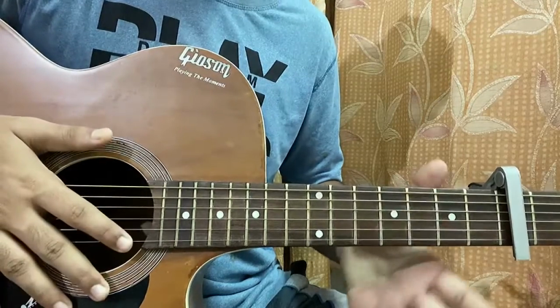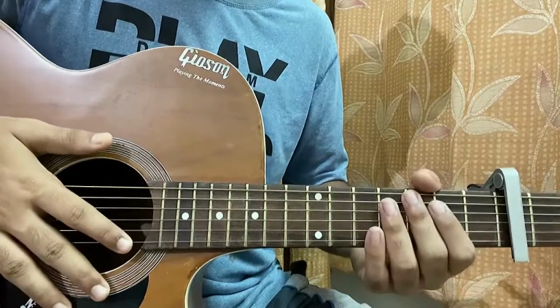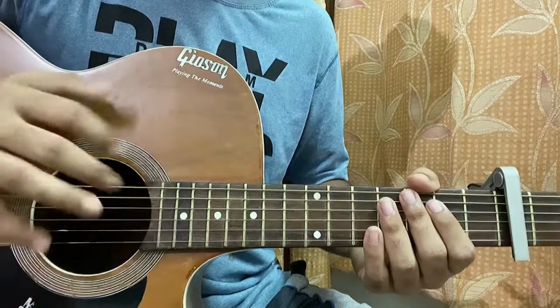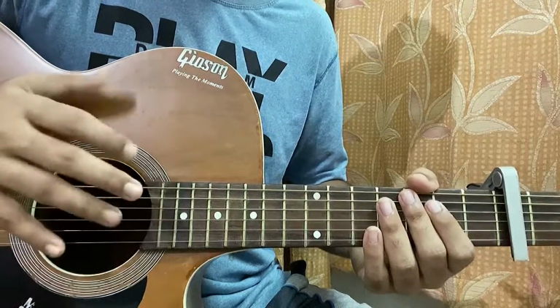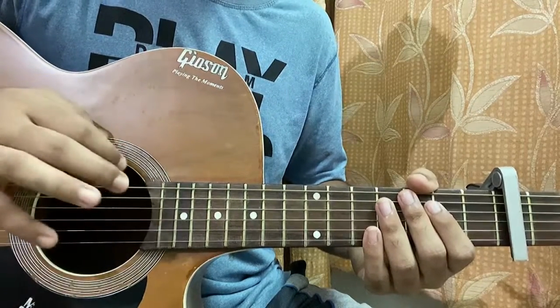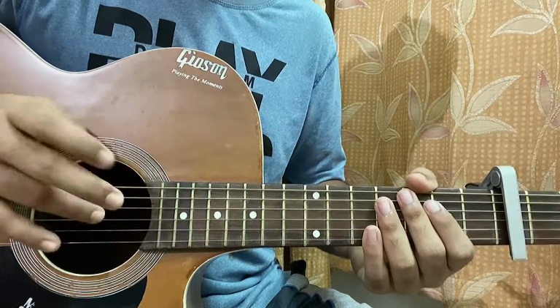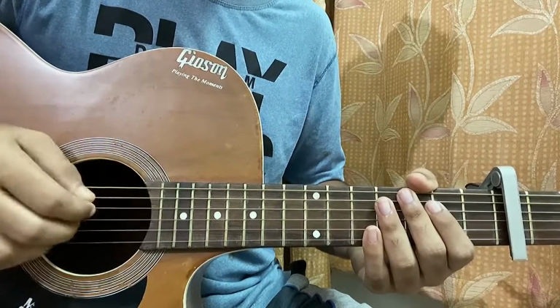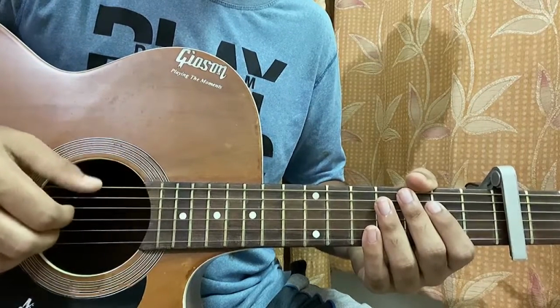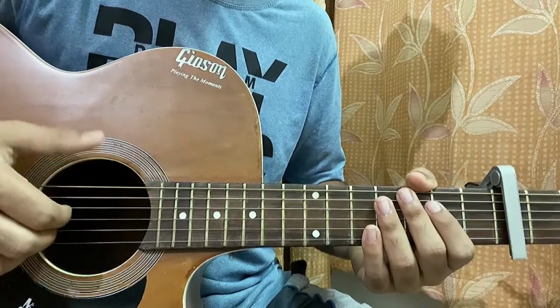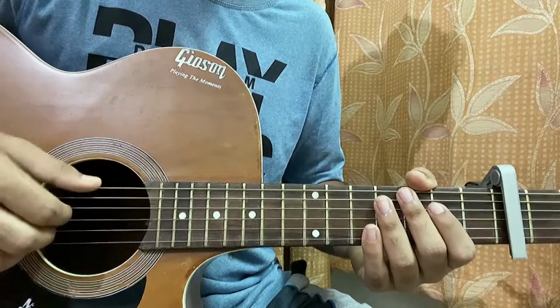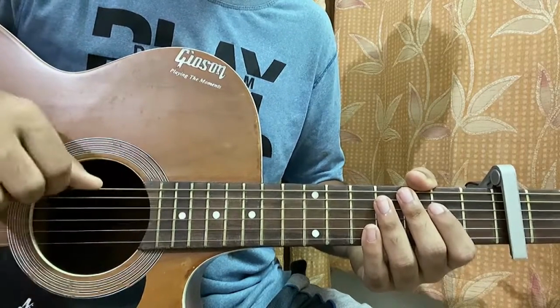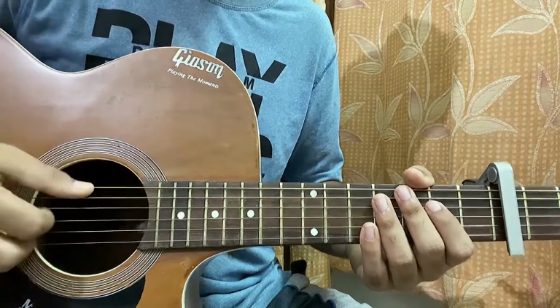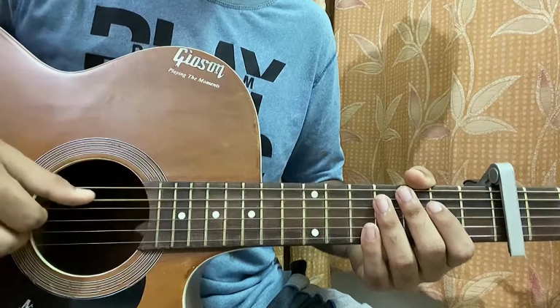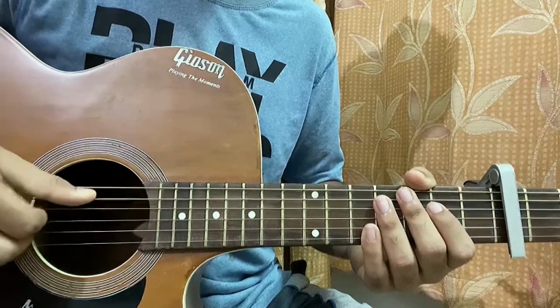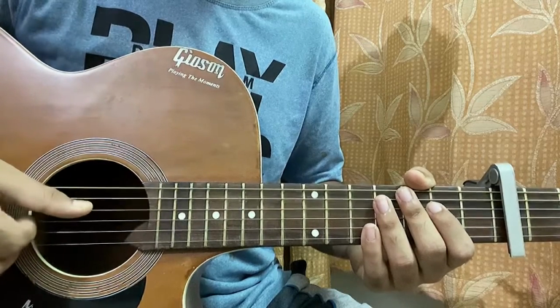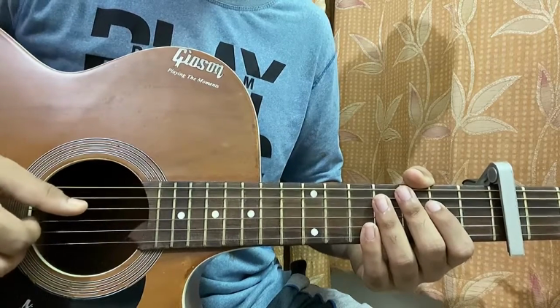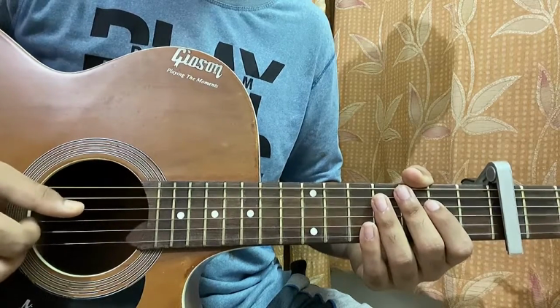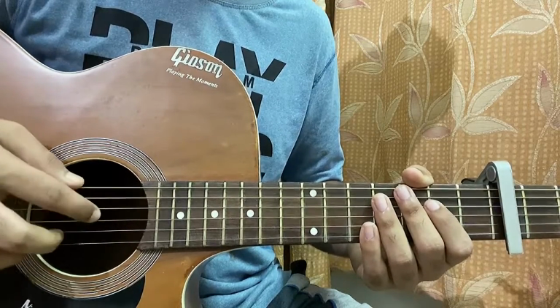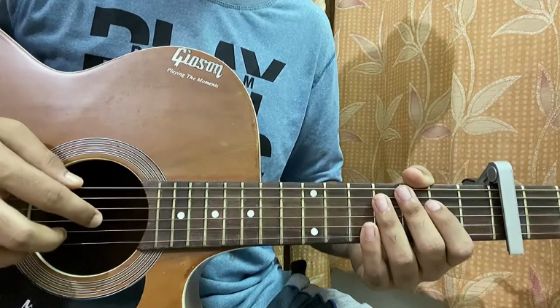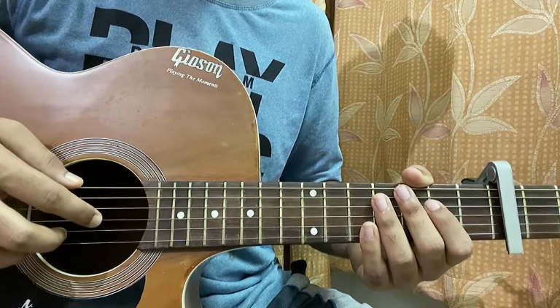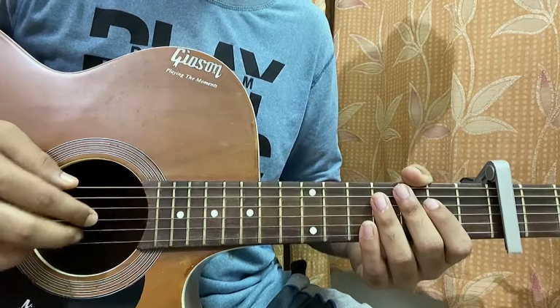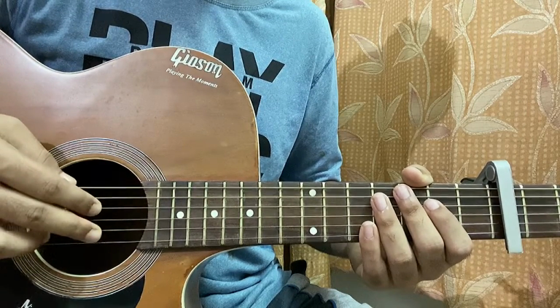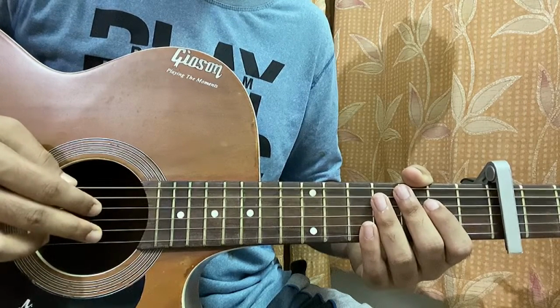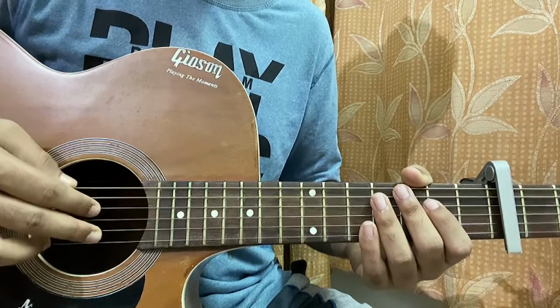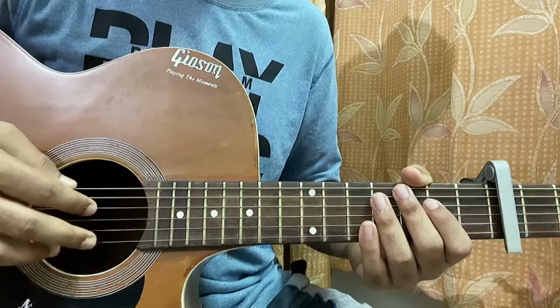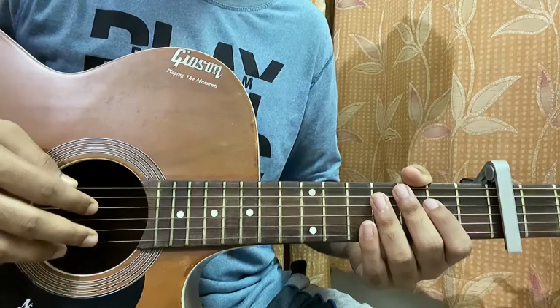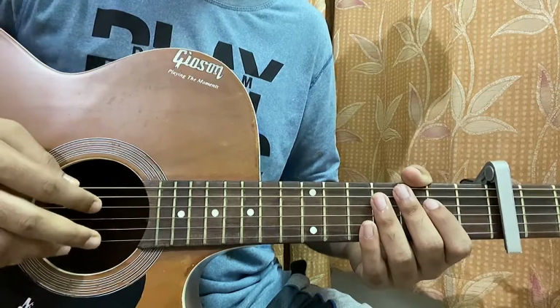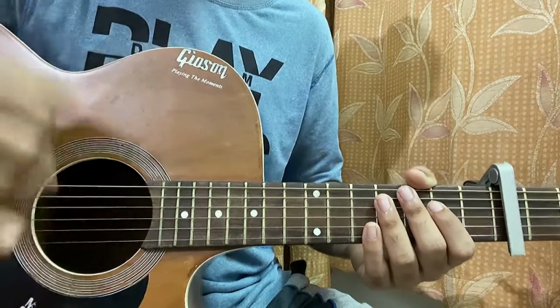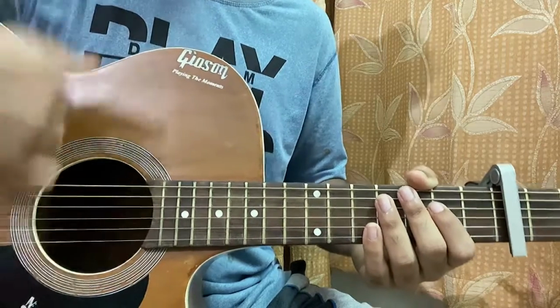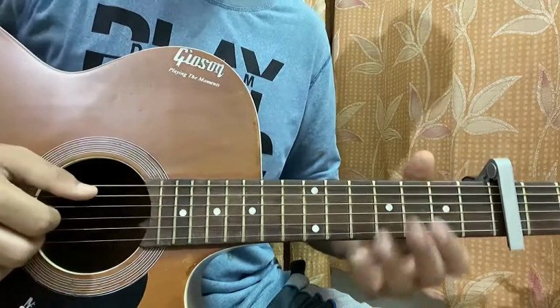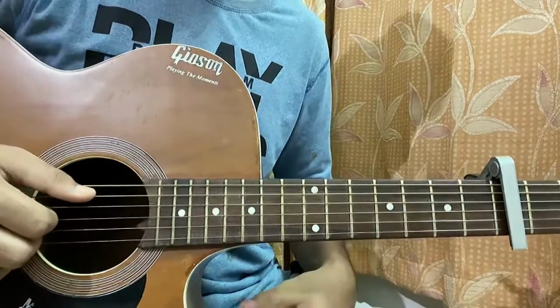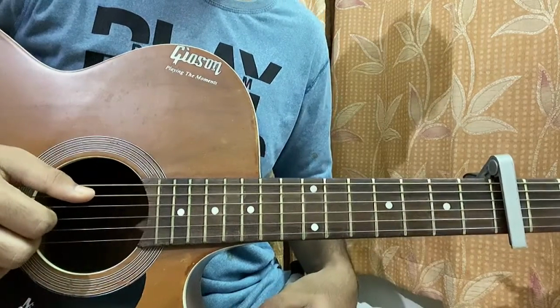So firstly, let's talk about the right hand. I'm finger picking. I'm using my thumb to hit the top E, A, and the D string. Index finger for the G string, middle finger for the B string, ring finger for the high E string, and the pinky is useless.